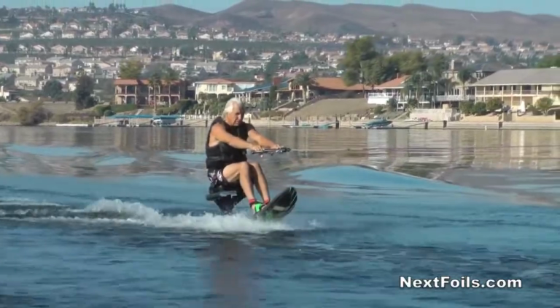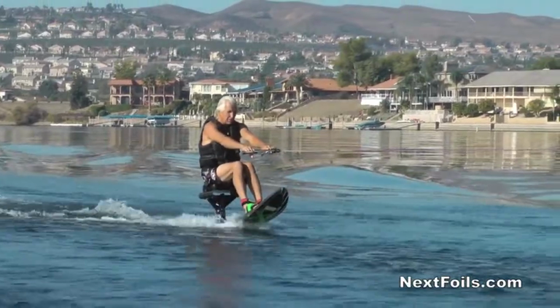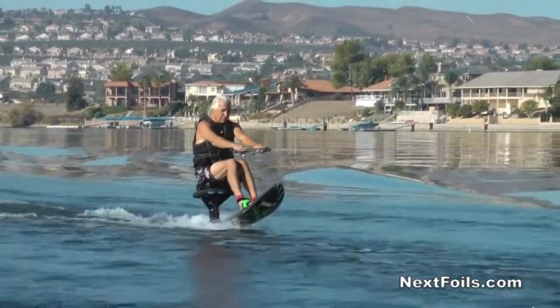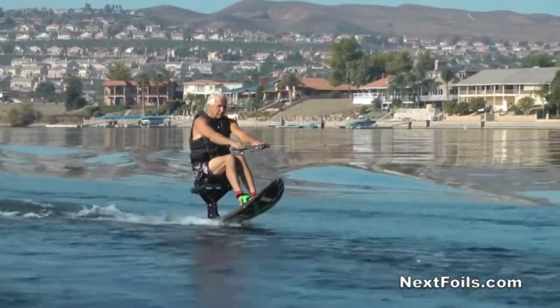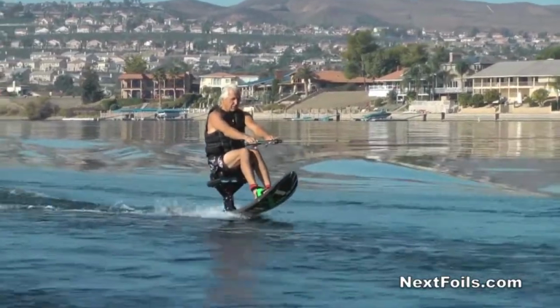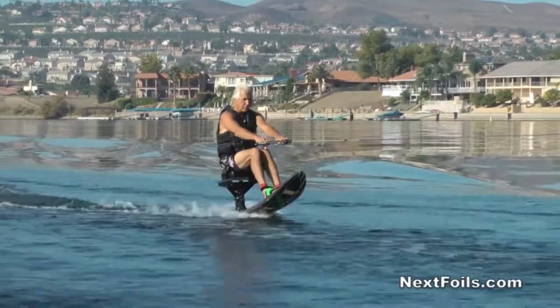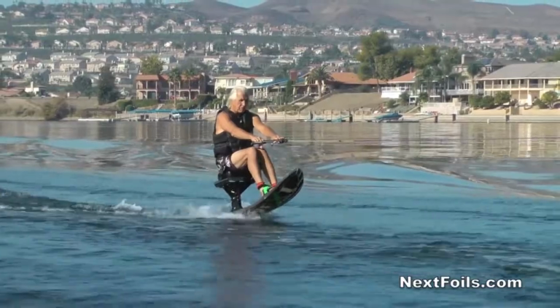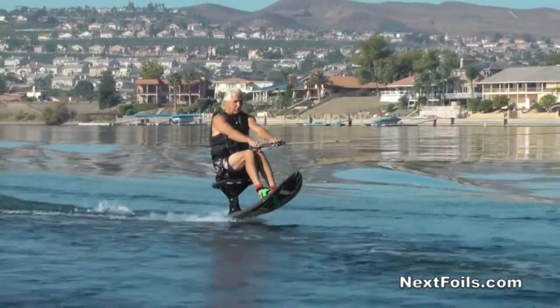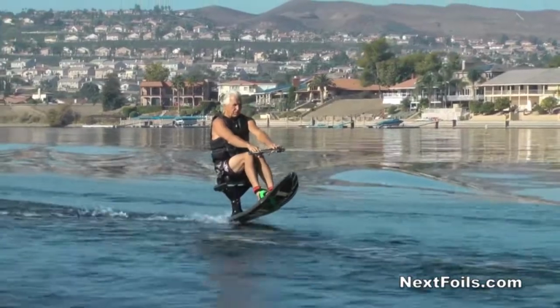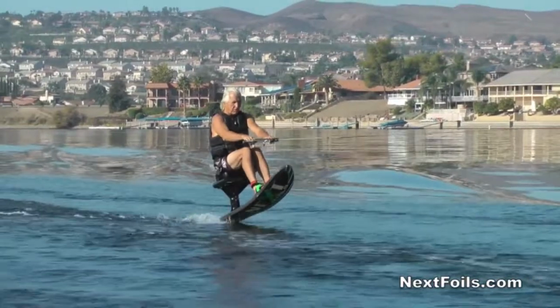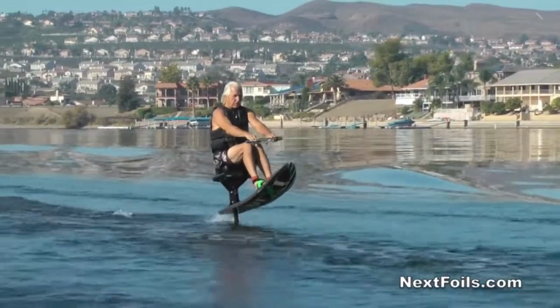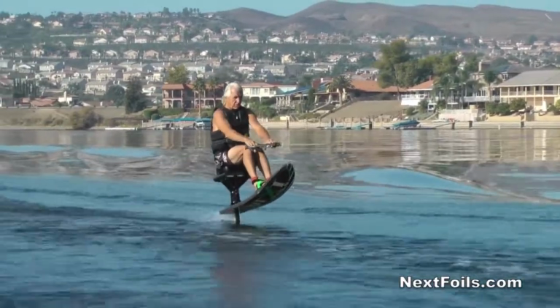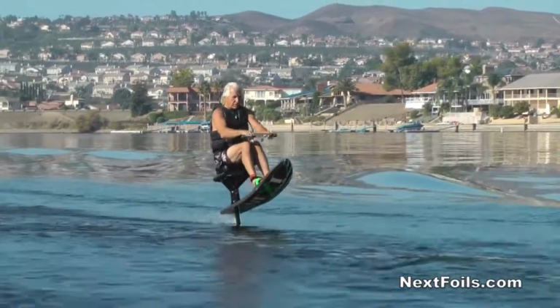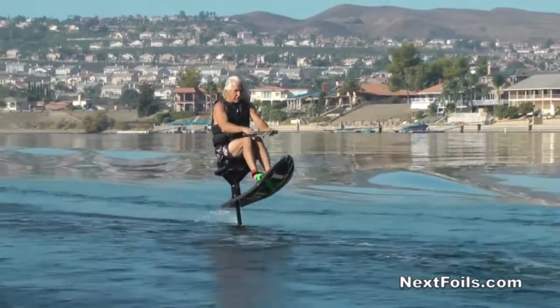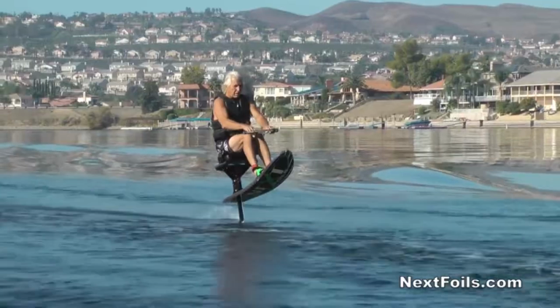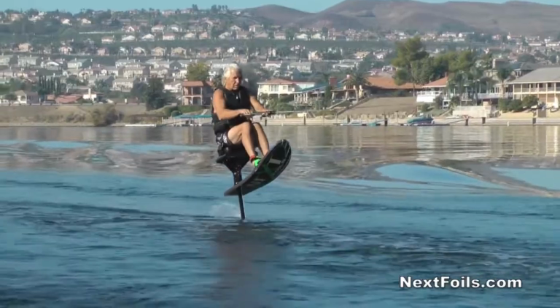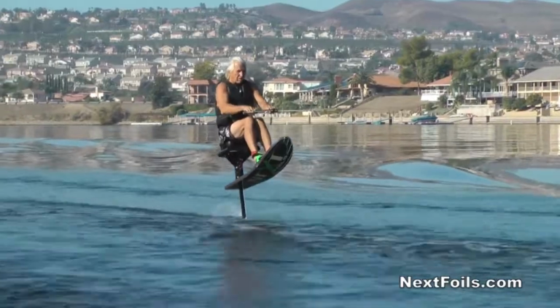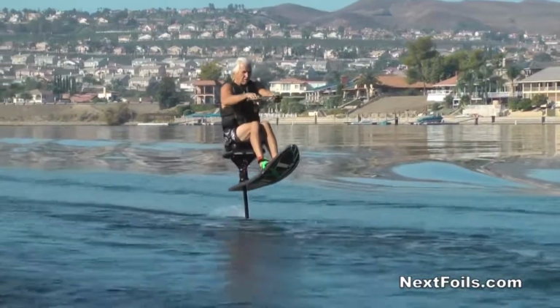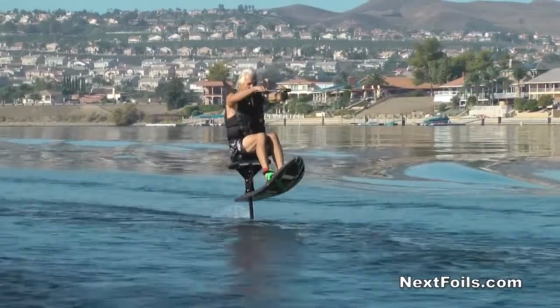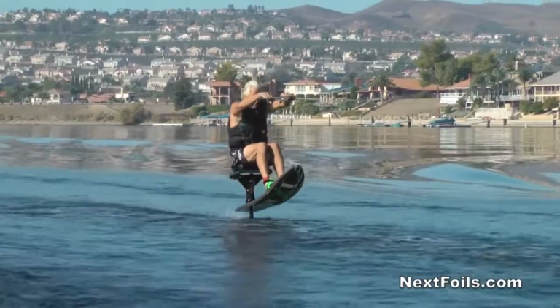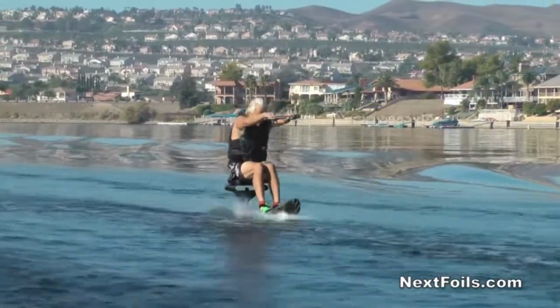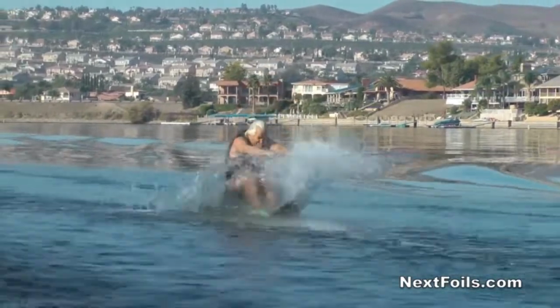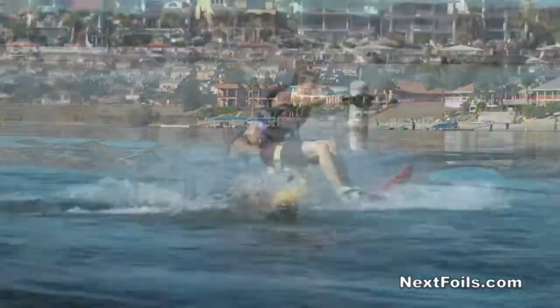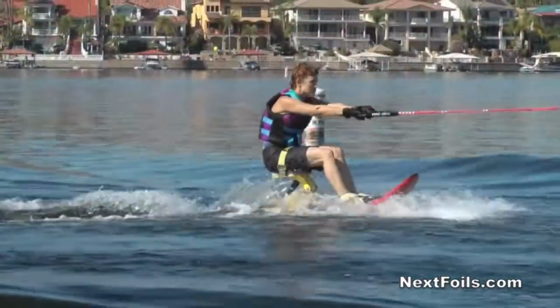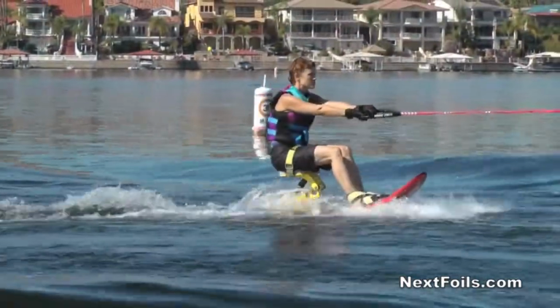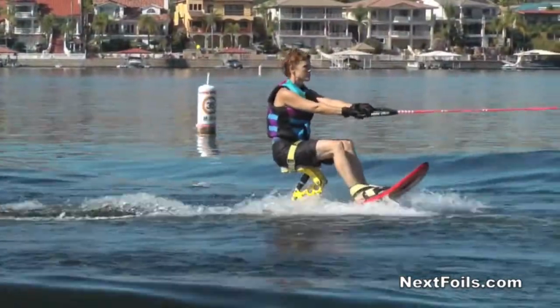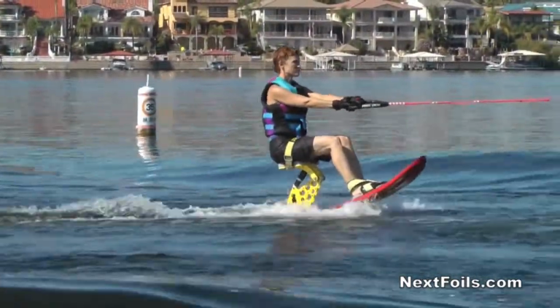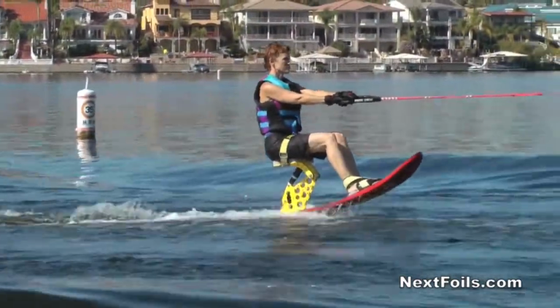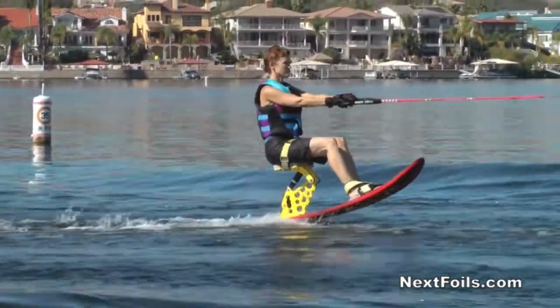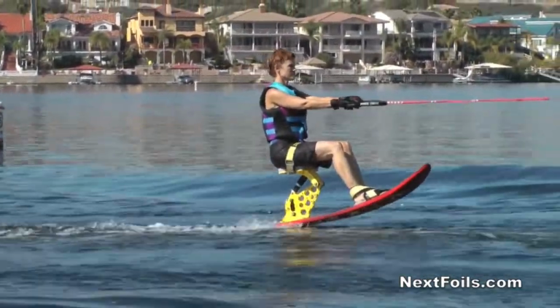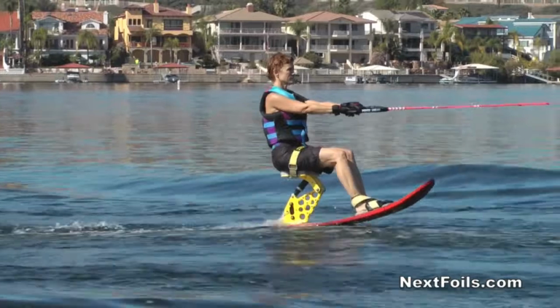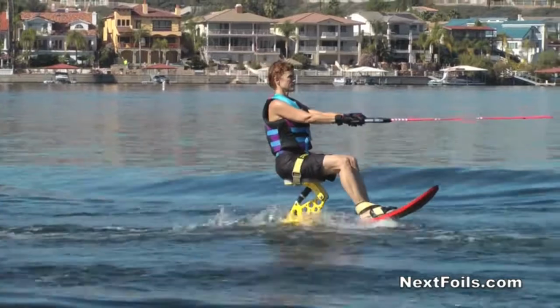You lower, you go up, you raise it, you go back down. You want to do this at probably about 13 to 14 miles an hour. You want to keep your head up — you don't want to look down.